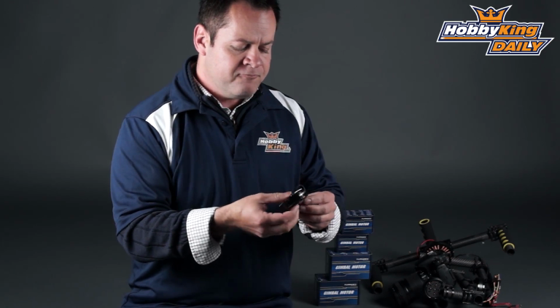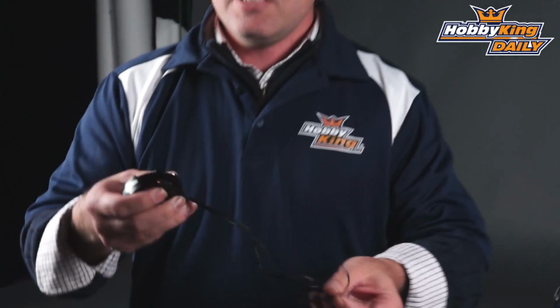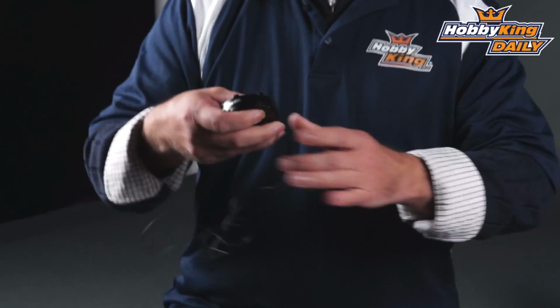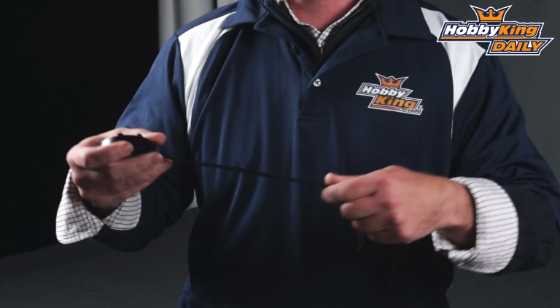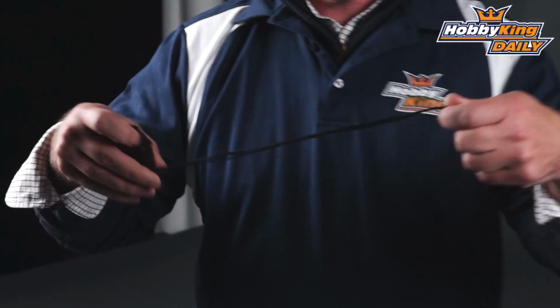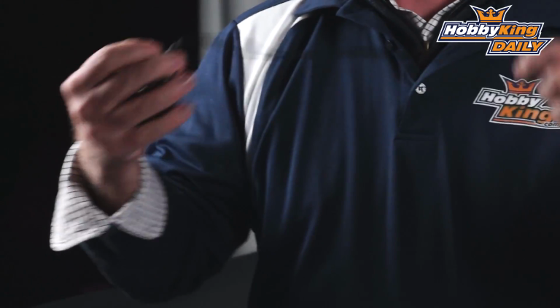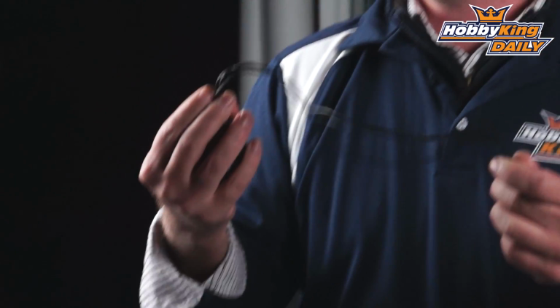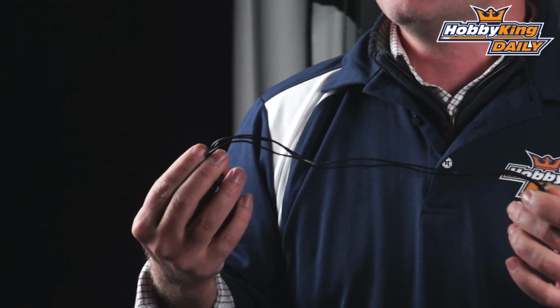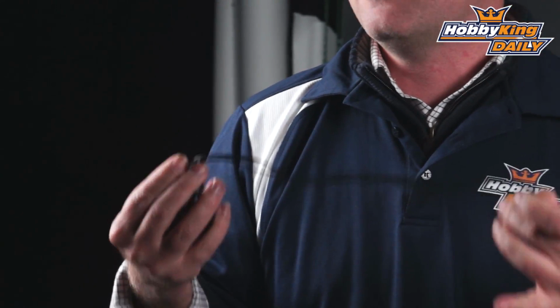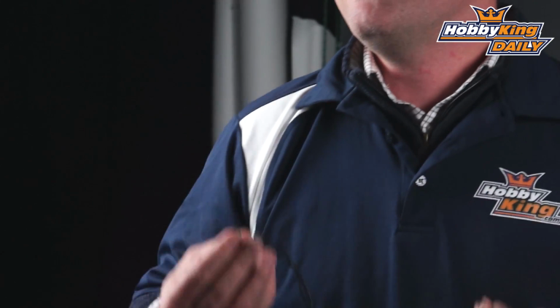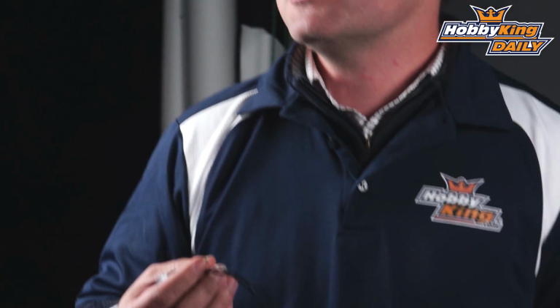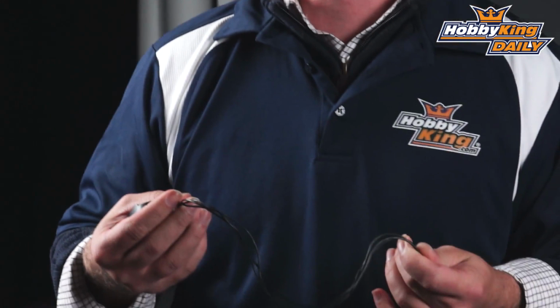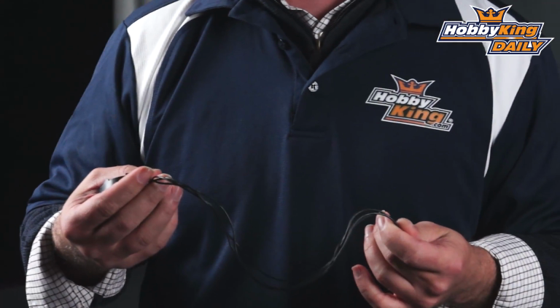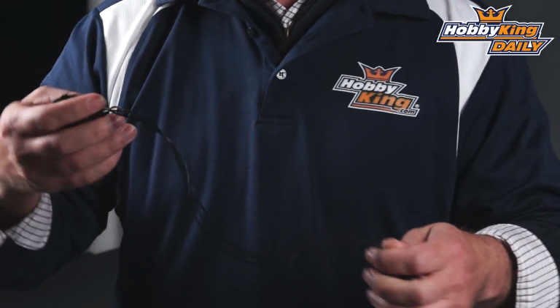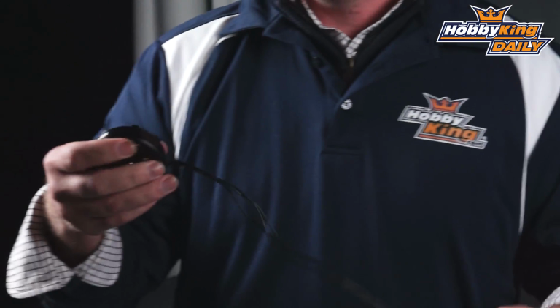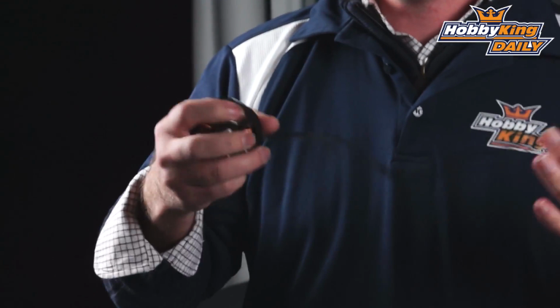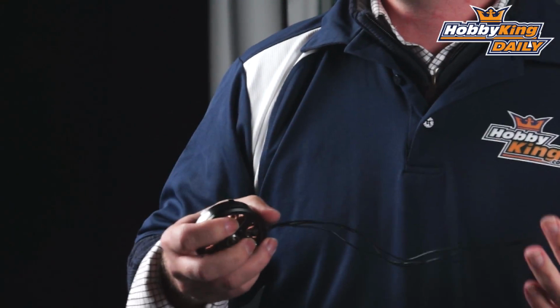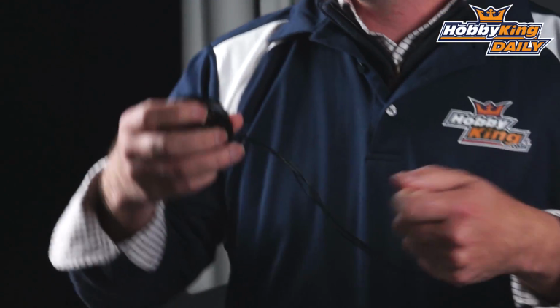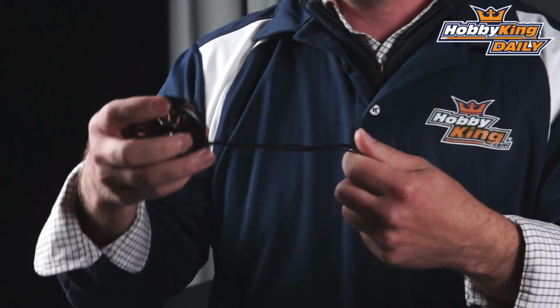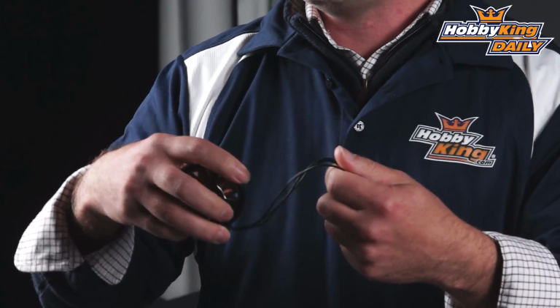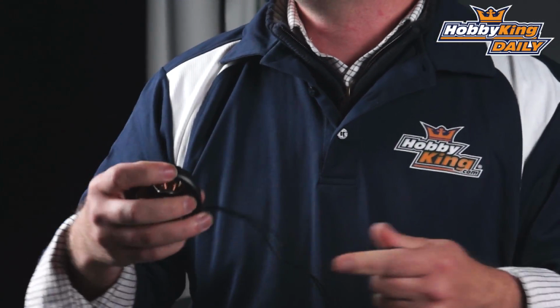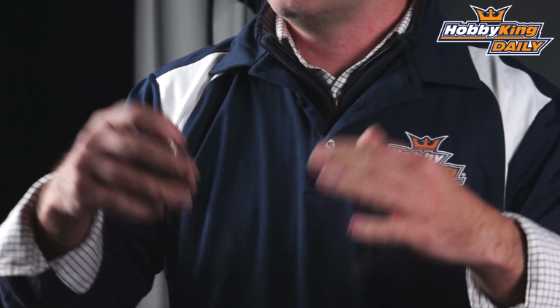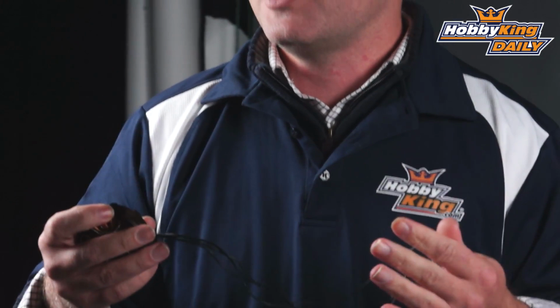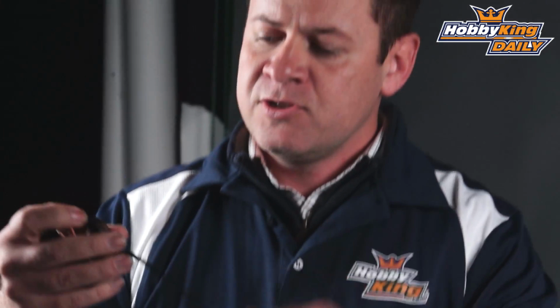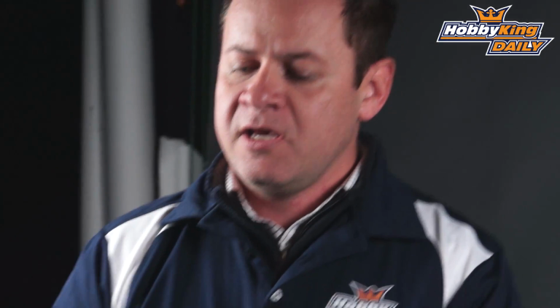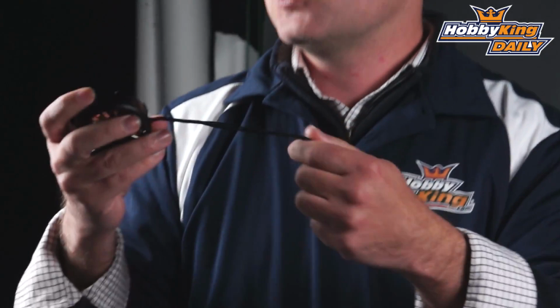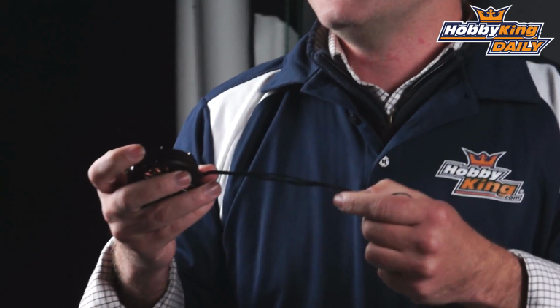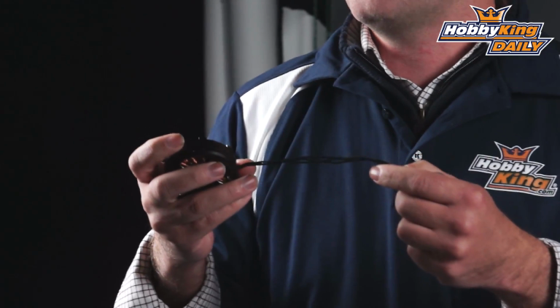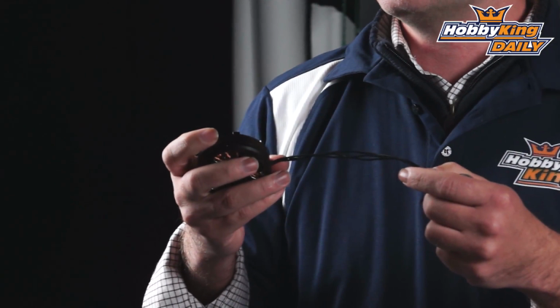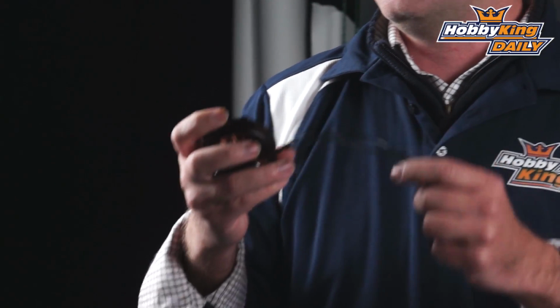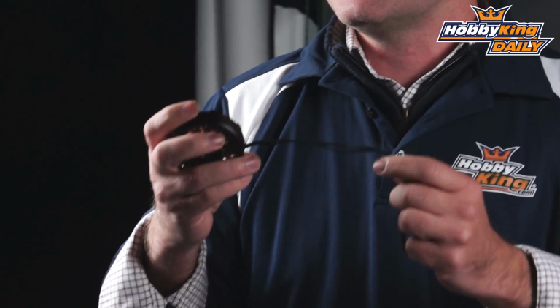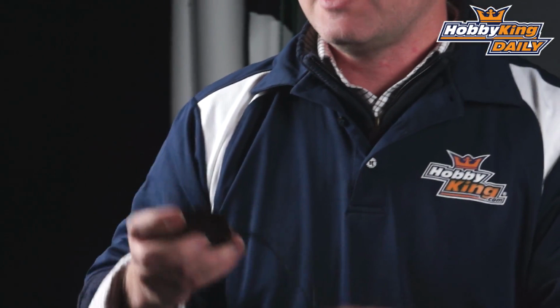The first thing is the HD — we included highly flexible silicone wire. We've gone over this in the past with brushless gimbal motors. Since they don't have a whole lot of torque, you don't want anything dragging them down in your setup. So this 24 gauge silicone wire that's included in all these — it's fantastic.